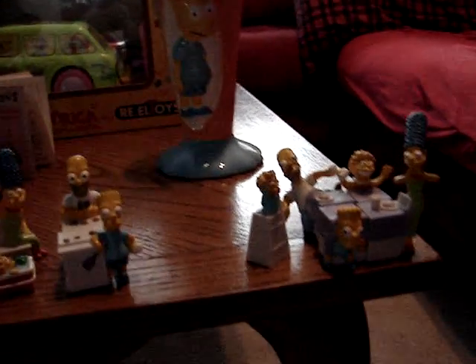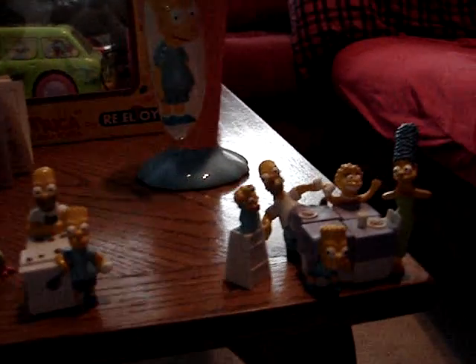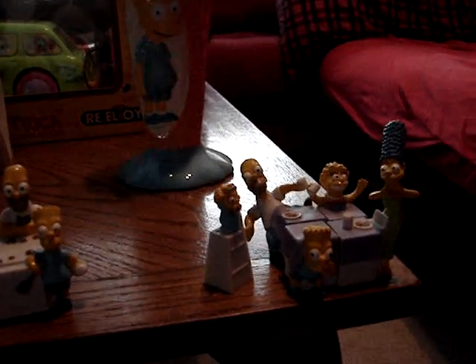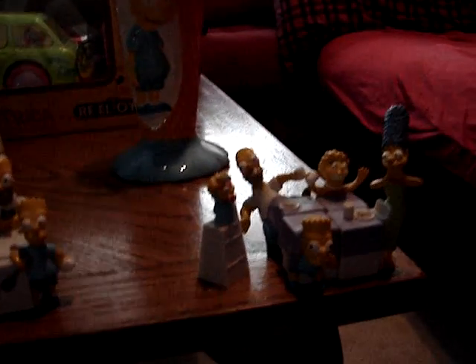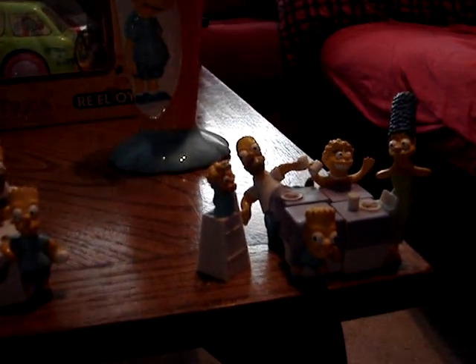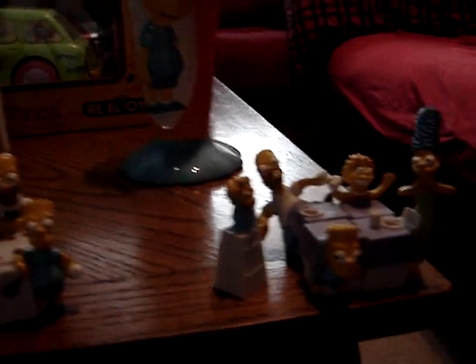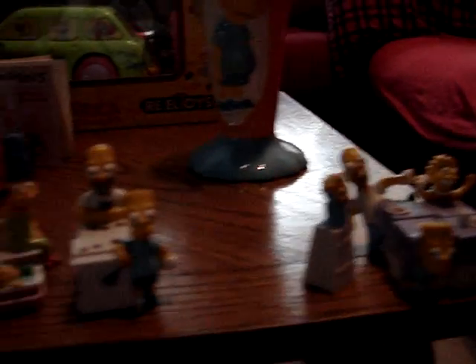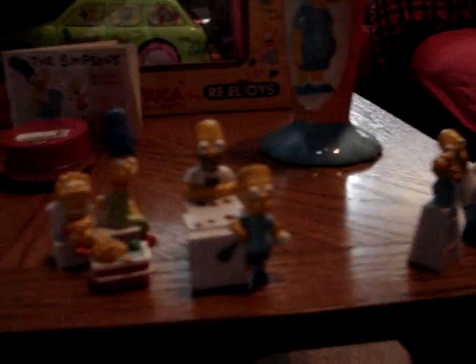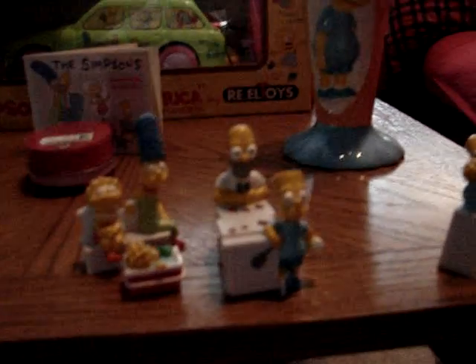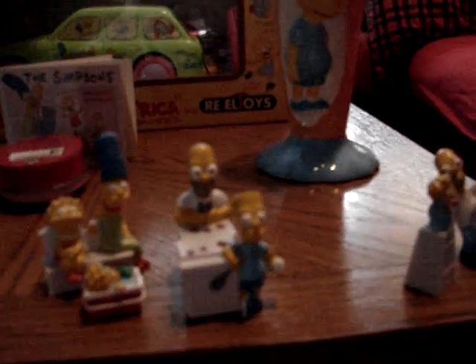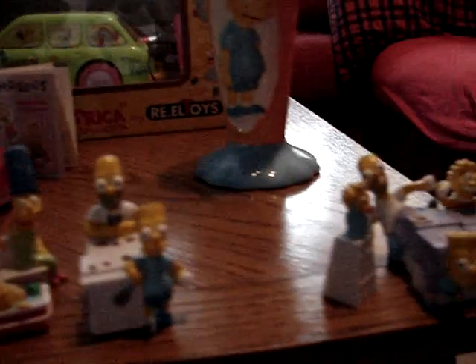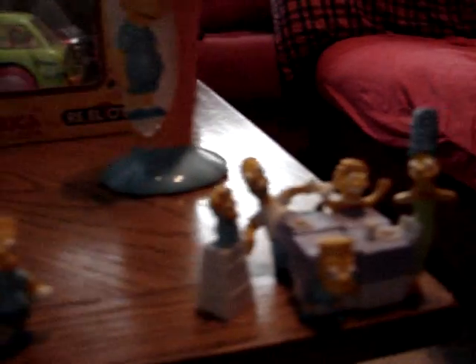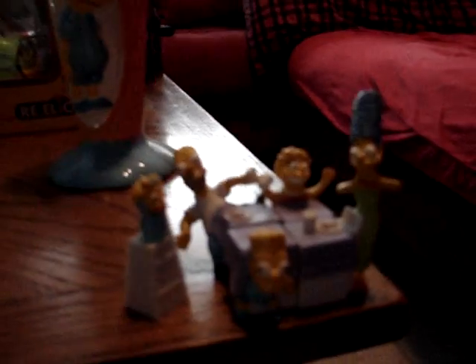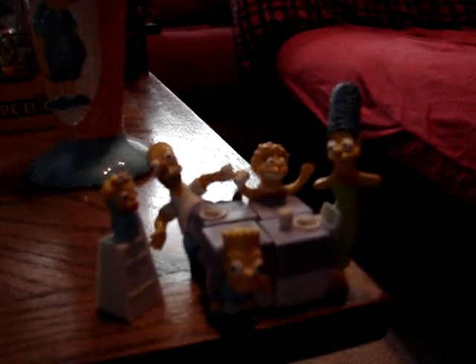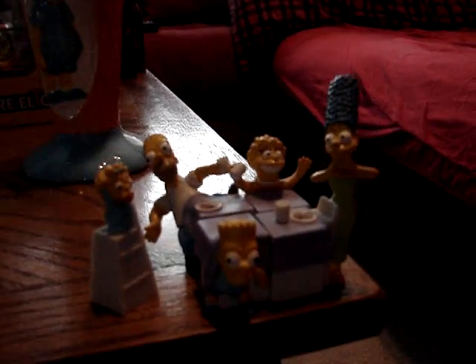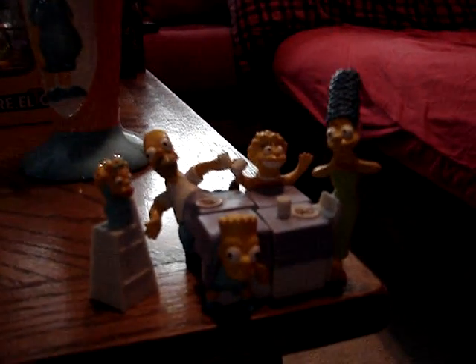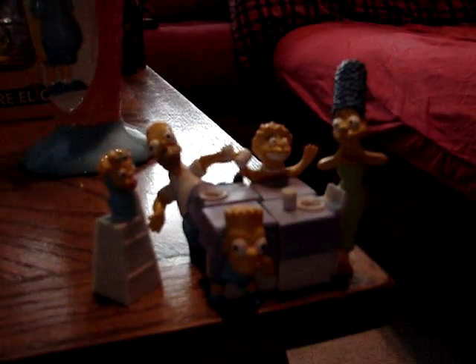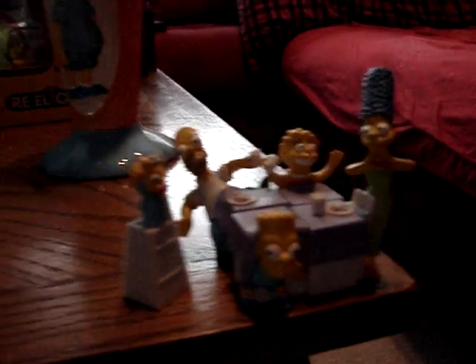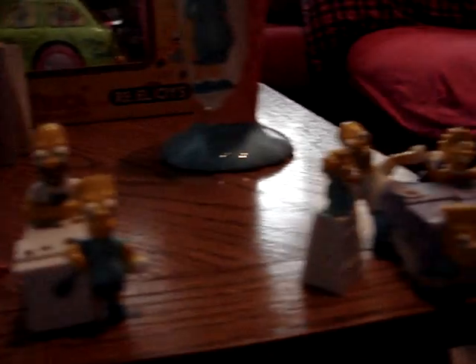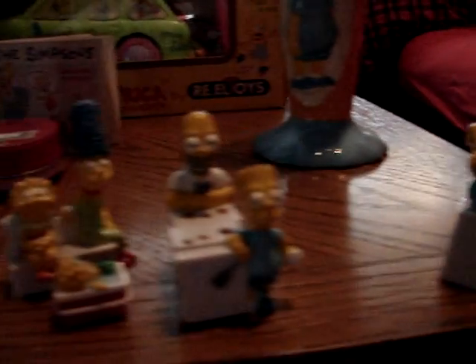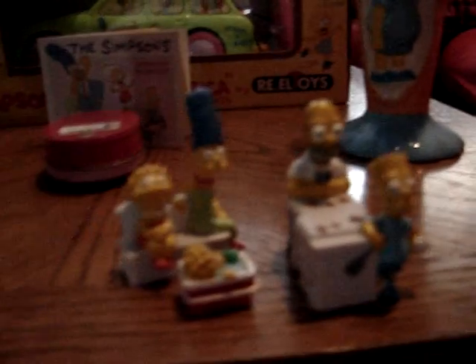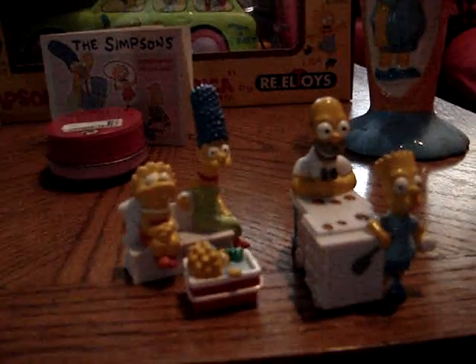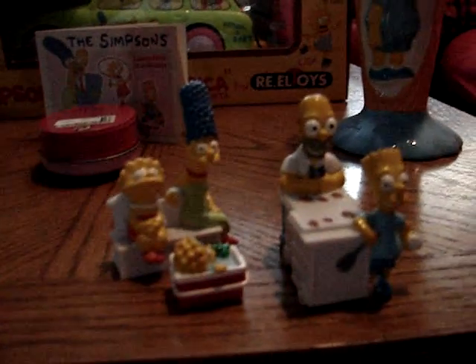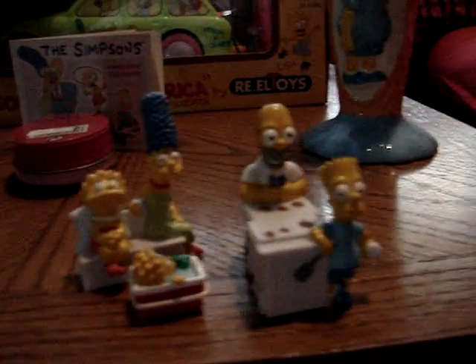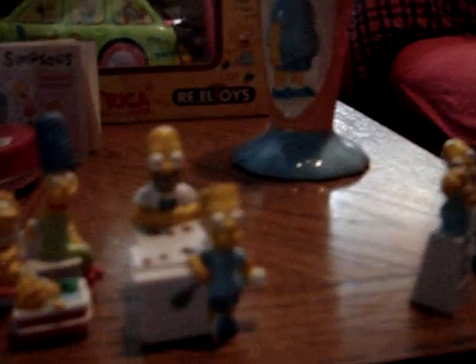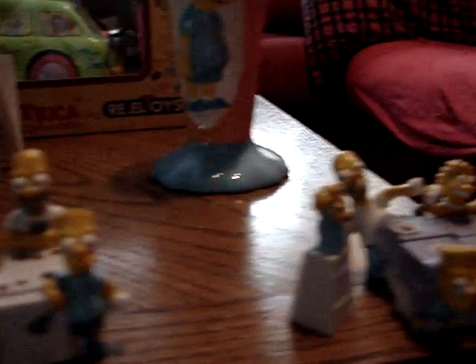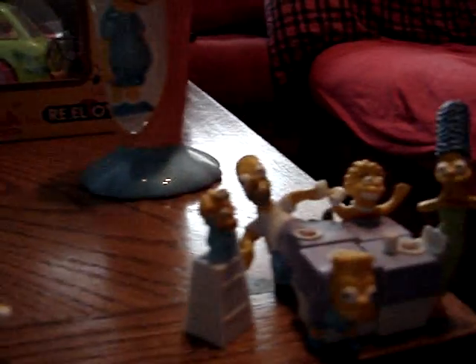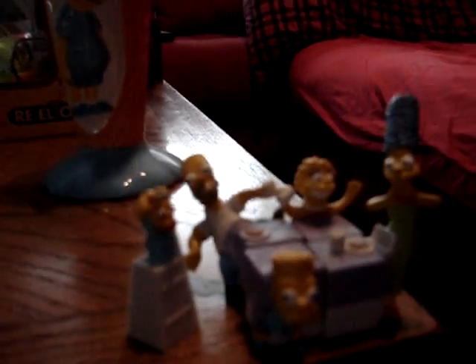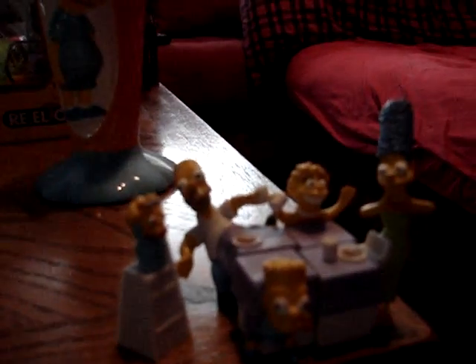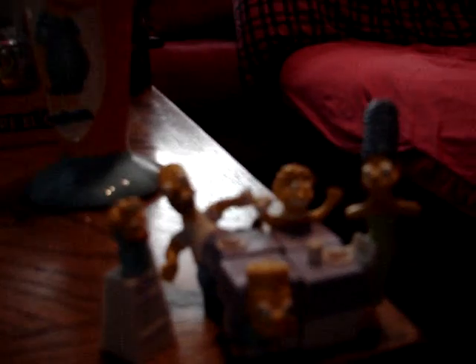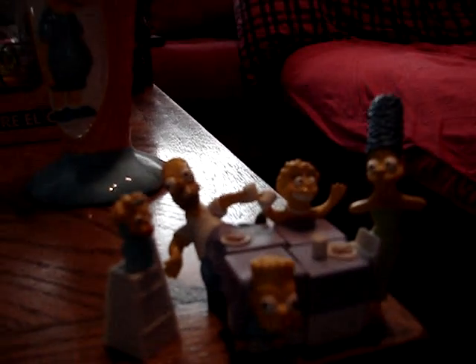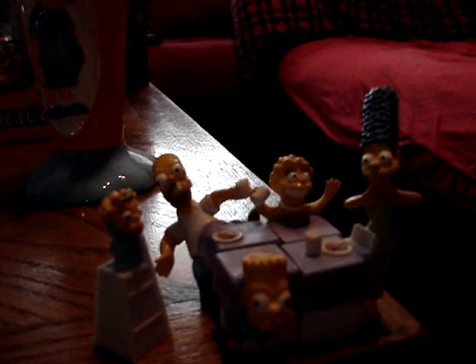We're going to start in Mexico with a company called Sabritas. This is both sets of the Simpsons — the Simpsons indoors and the Simpsons outdoors. To my knowledge, Sabritas is the Mexican form of Dorito chips.